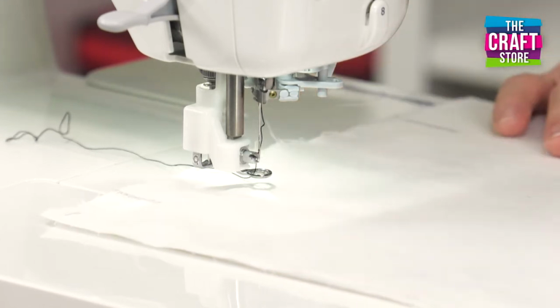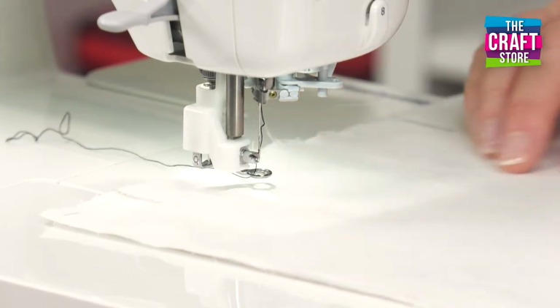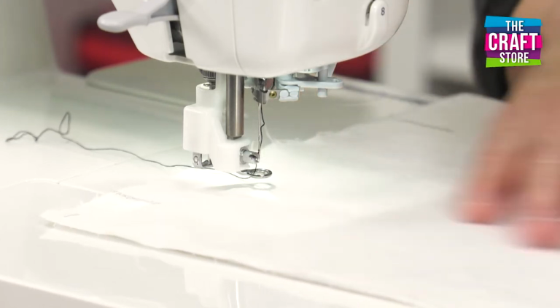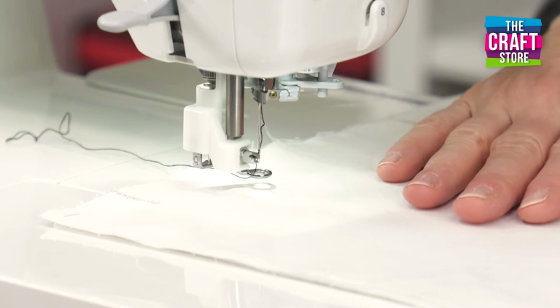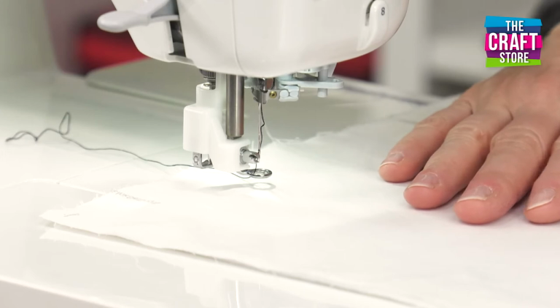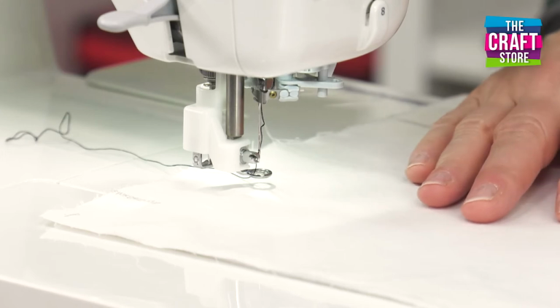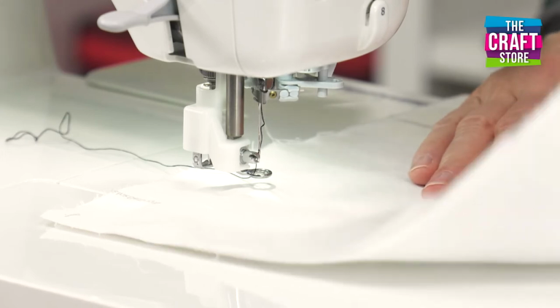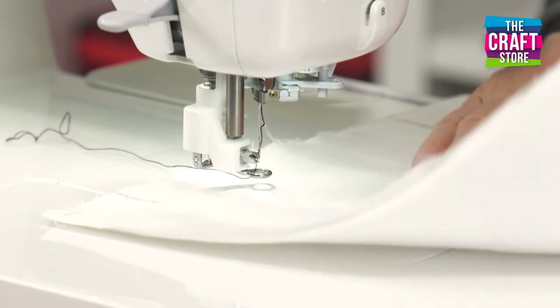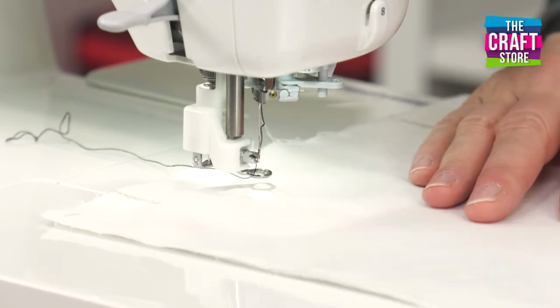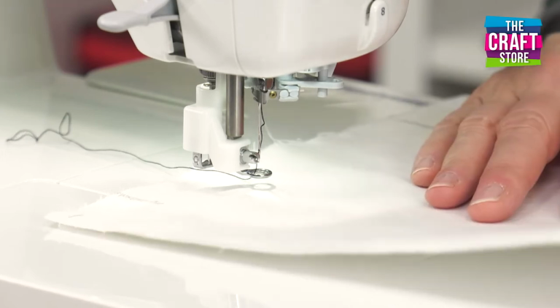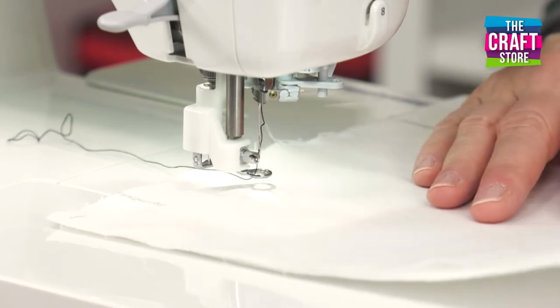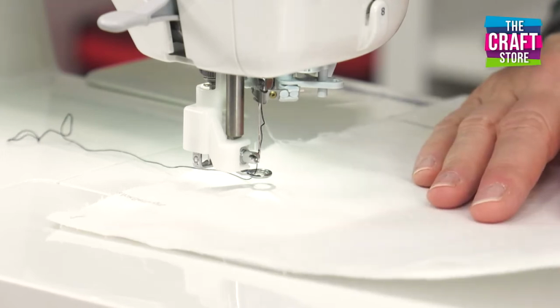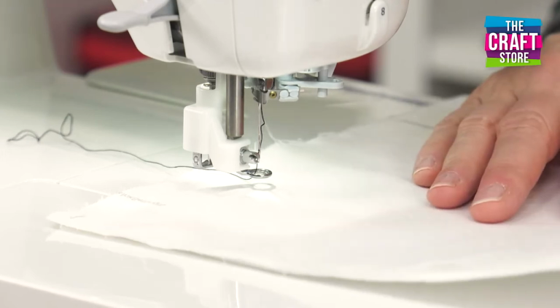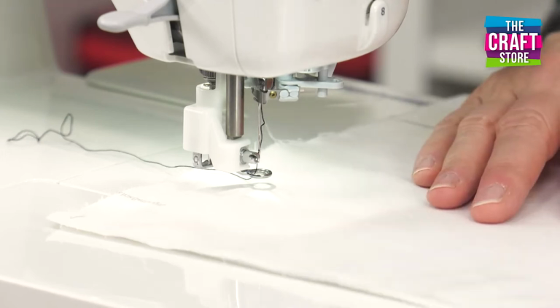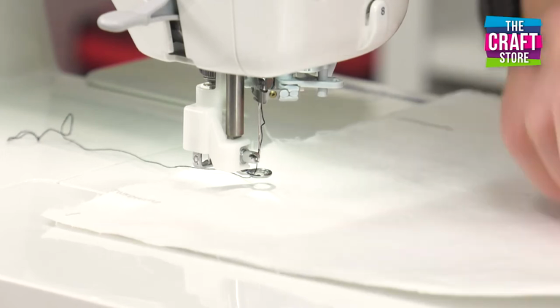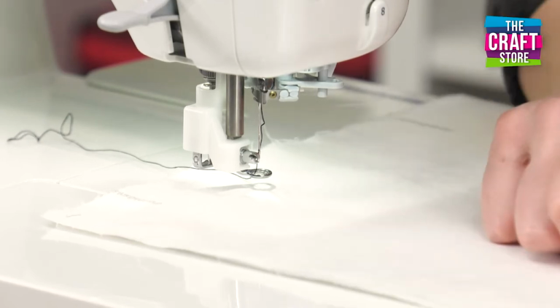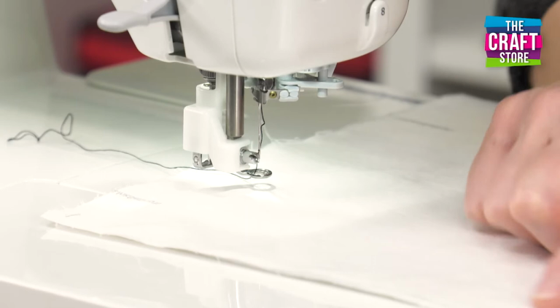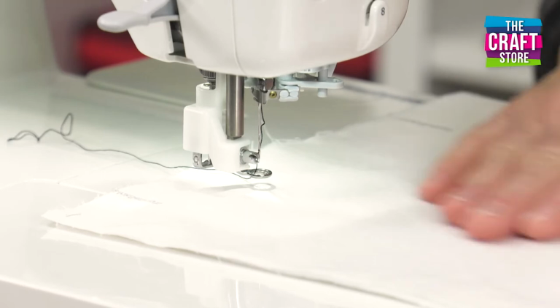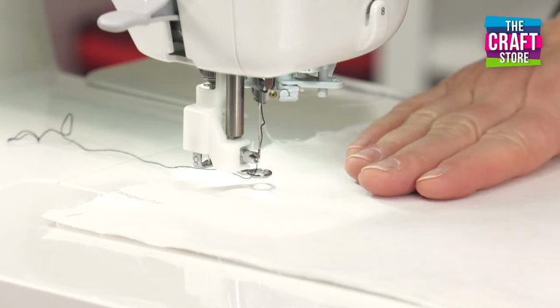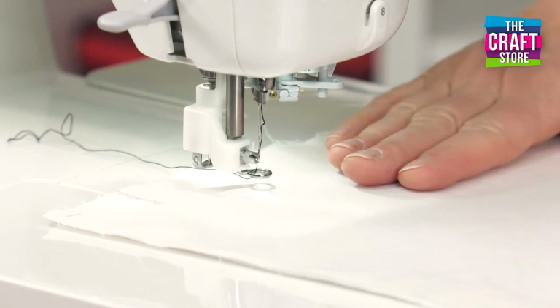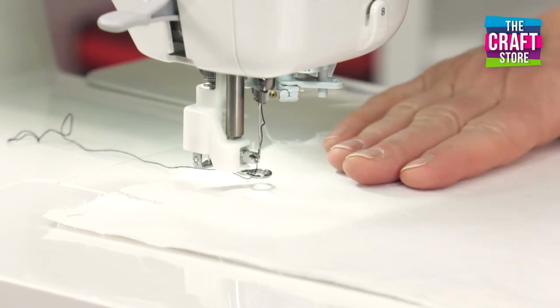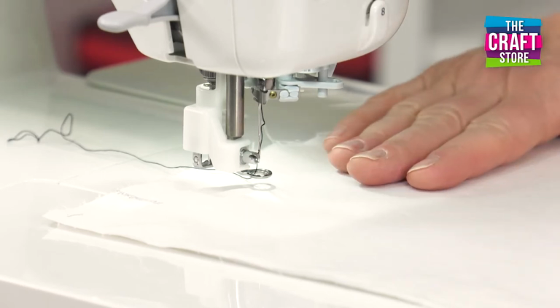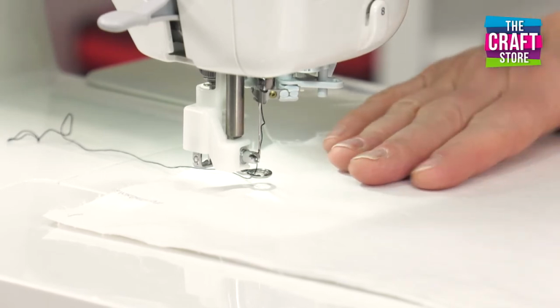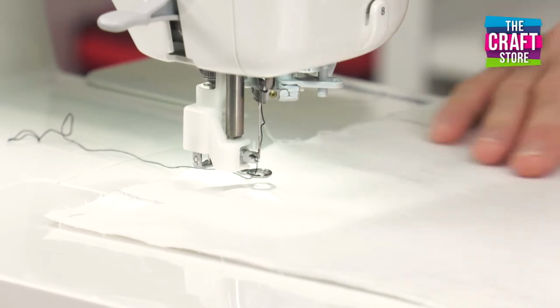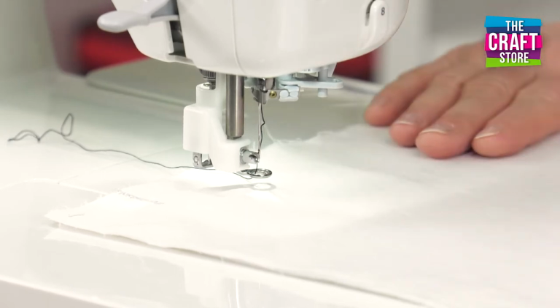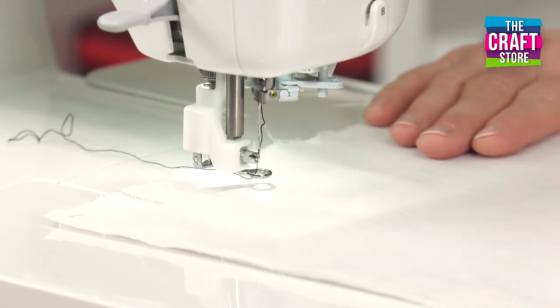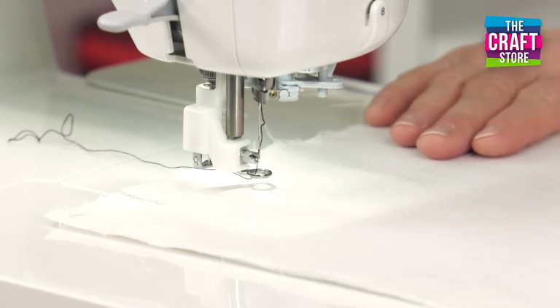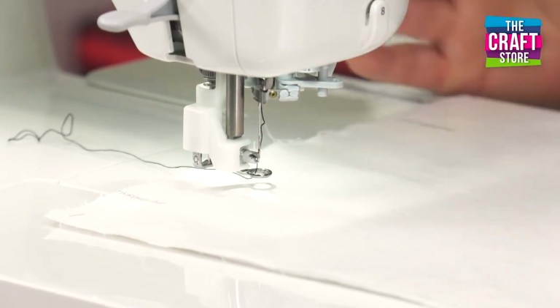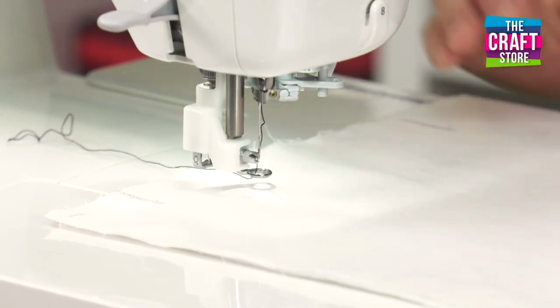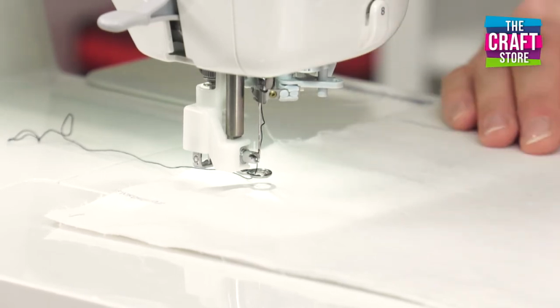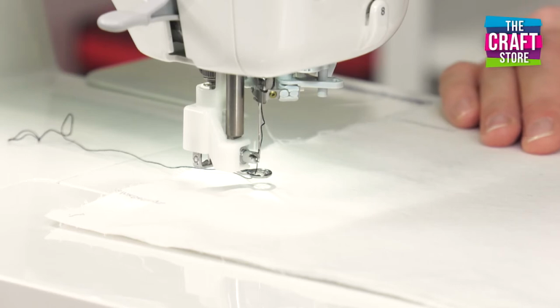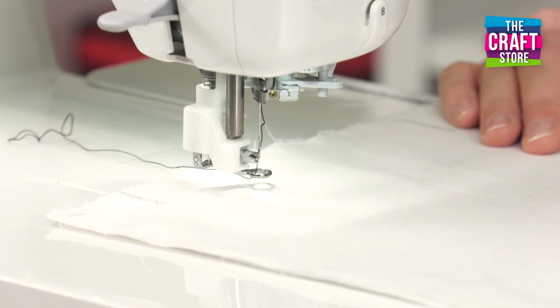I've got a piece of white fabric here and what I've done is I've got a piece of white felt and I've bonded the white fabric to the felt just to hold it in place. That's using a fusible web.